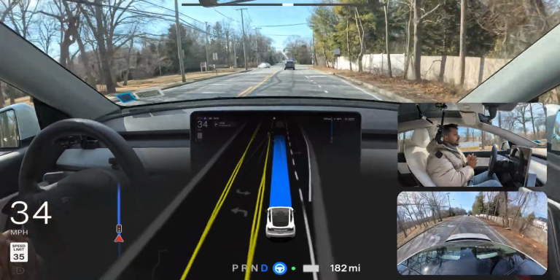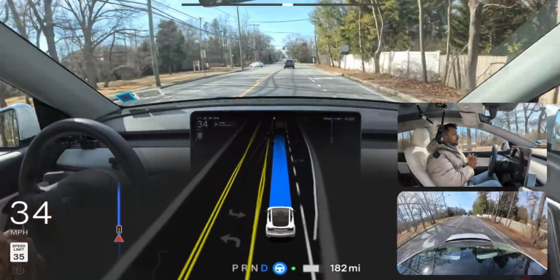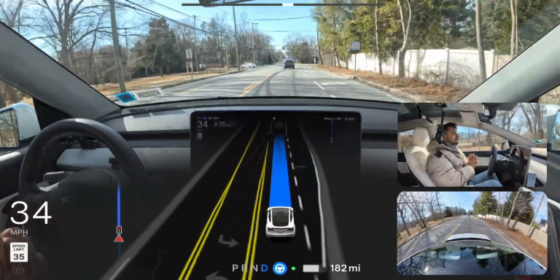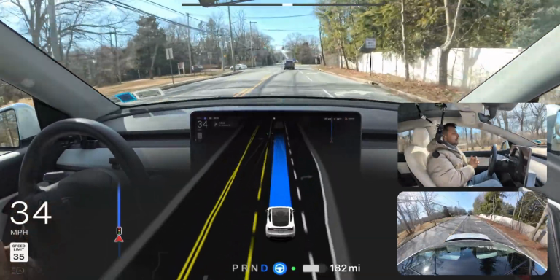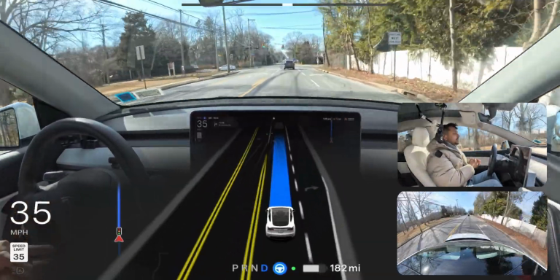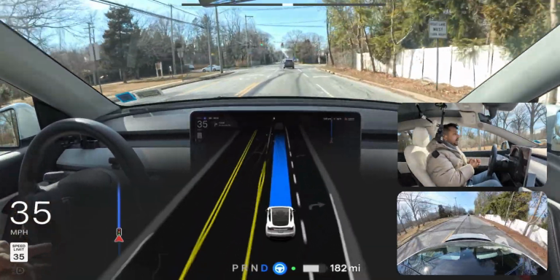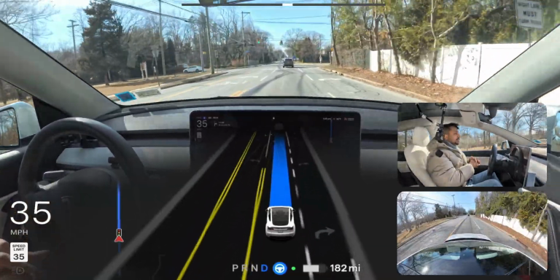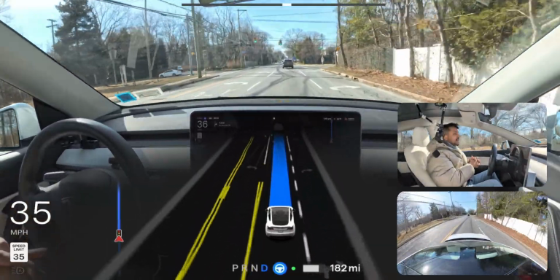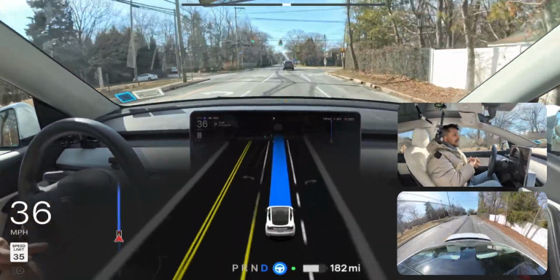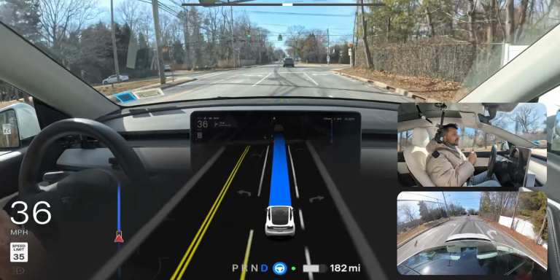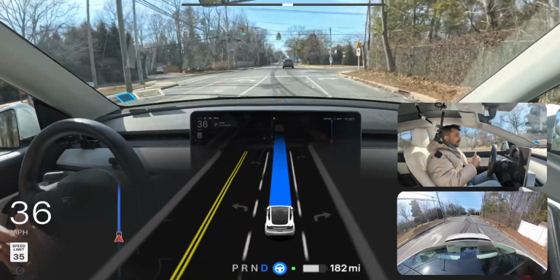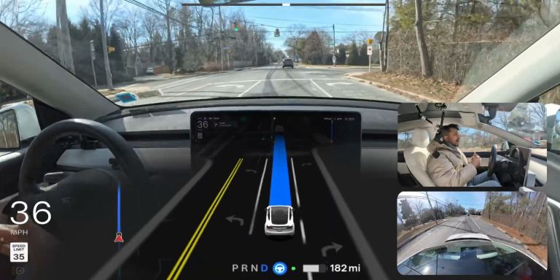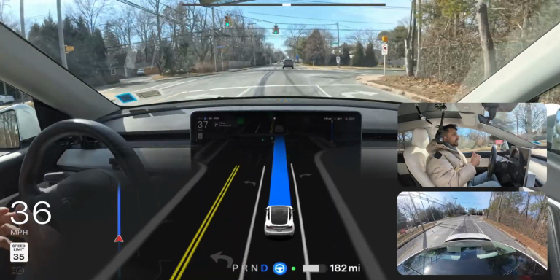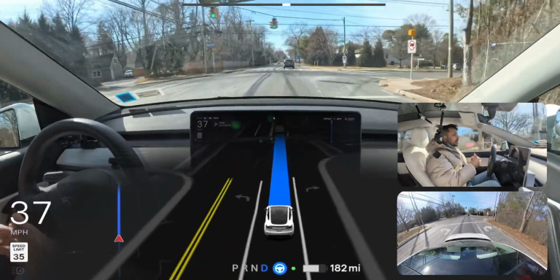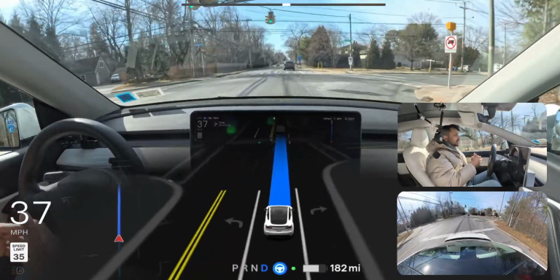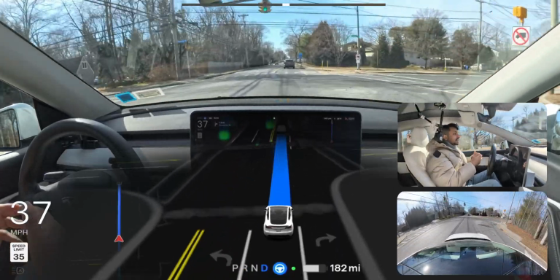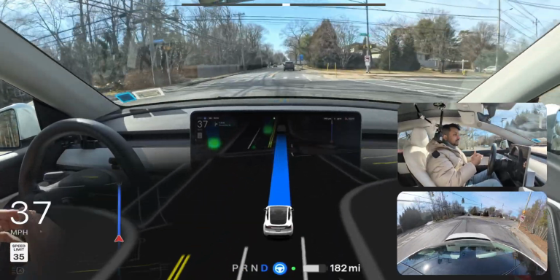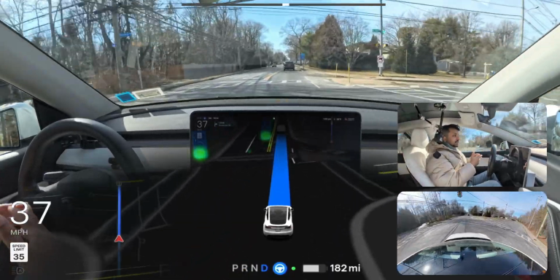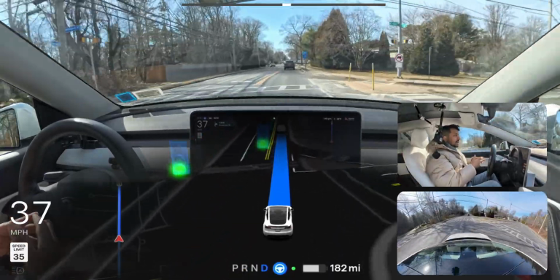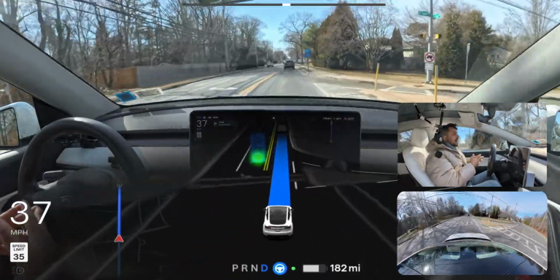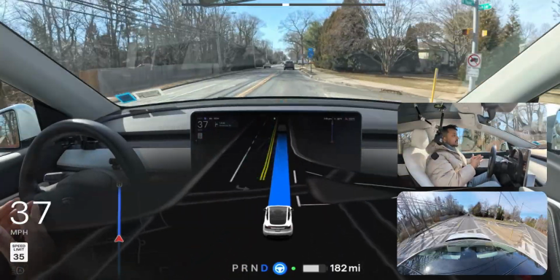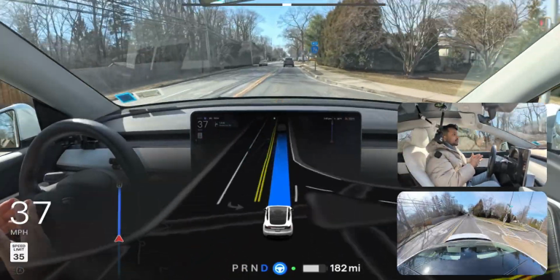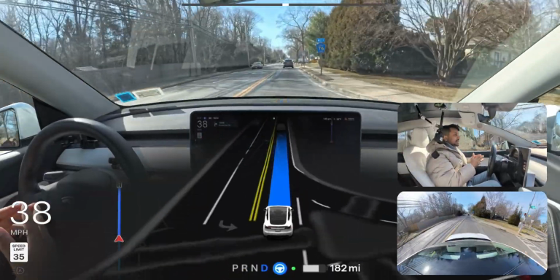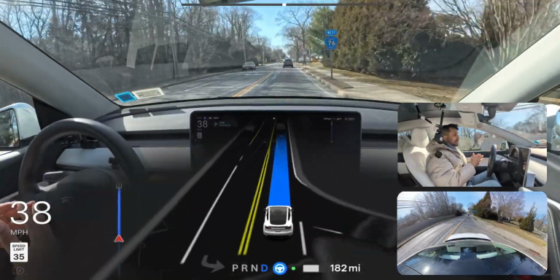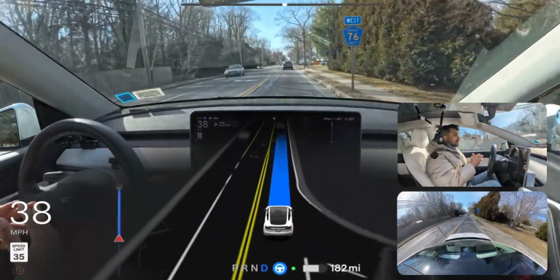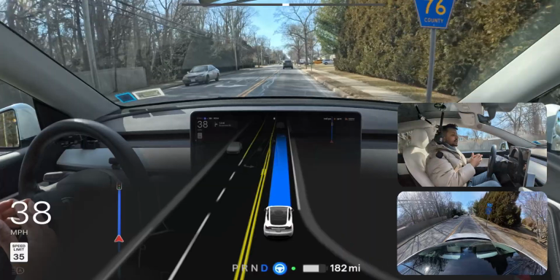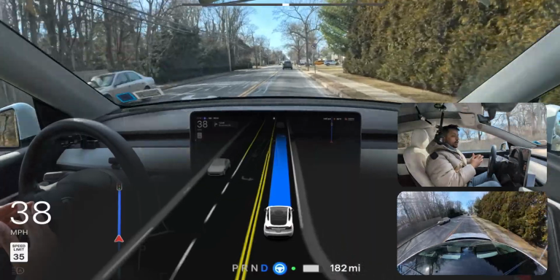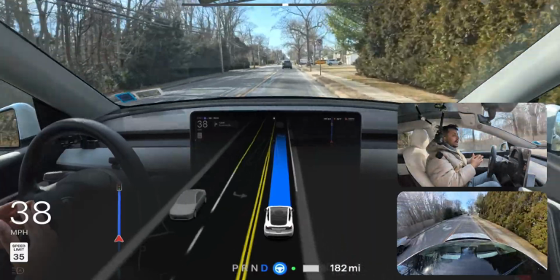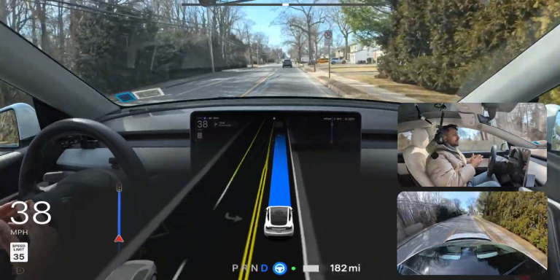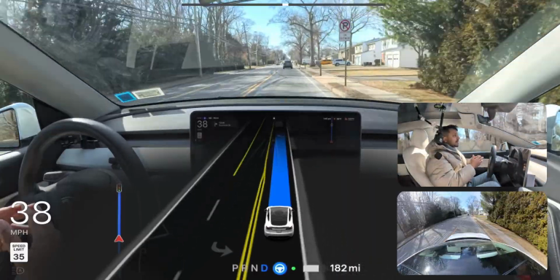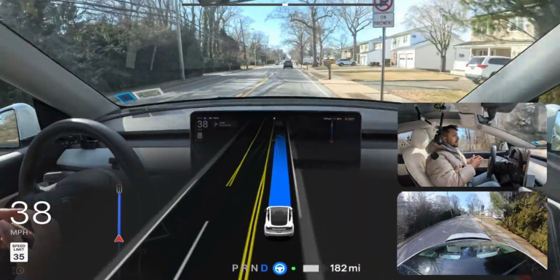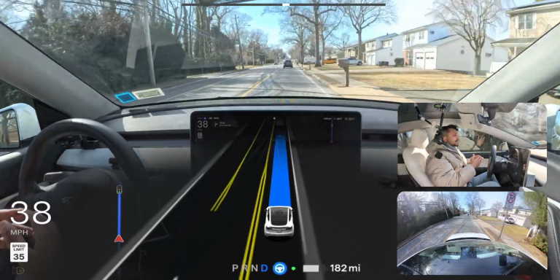As you can see the light just changed — it's green and we are proceeding. There is nothing in the way and we can definitely go. Amazing.